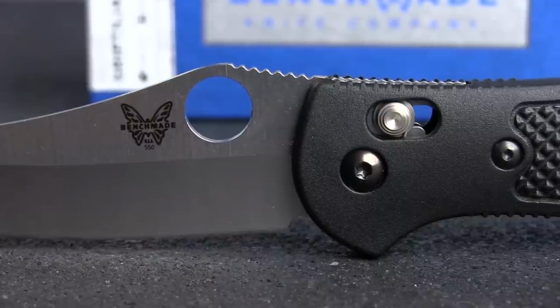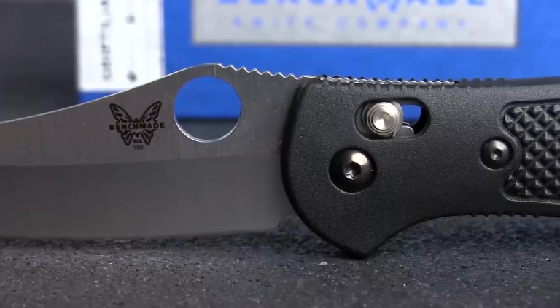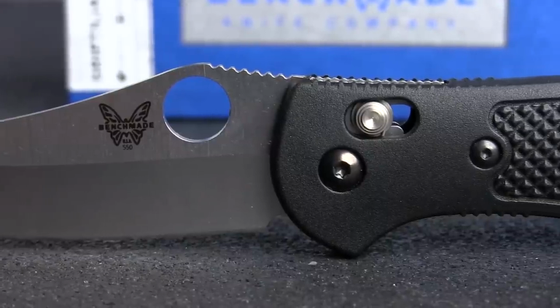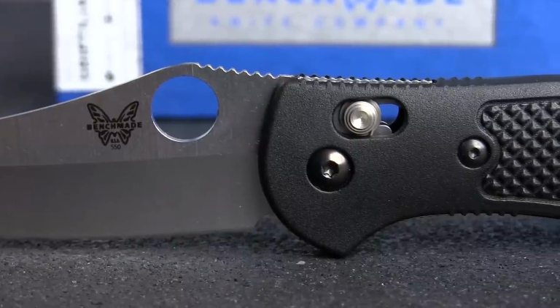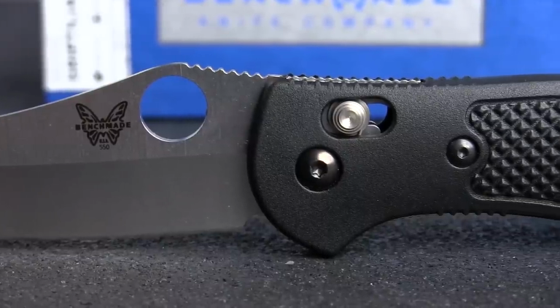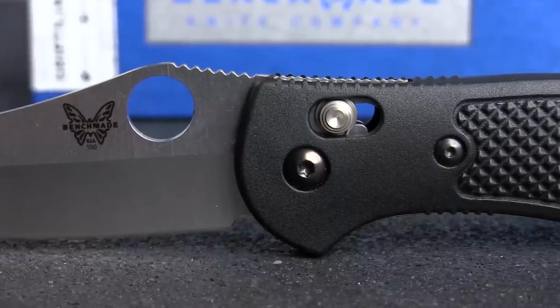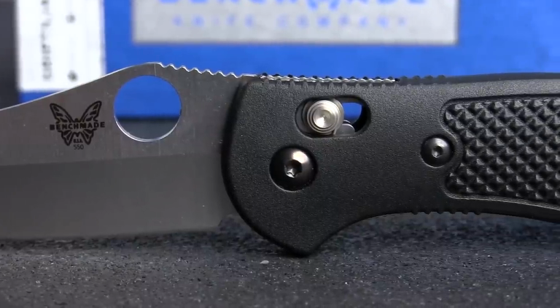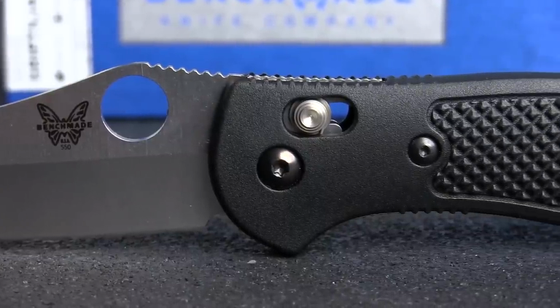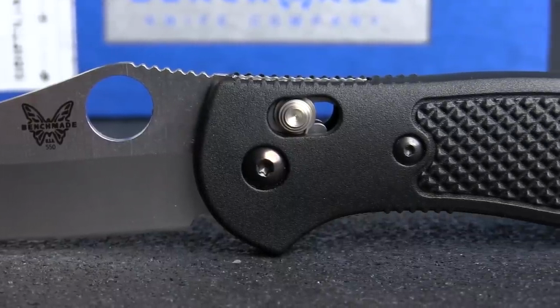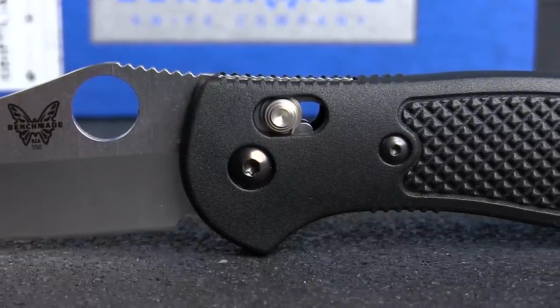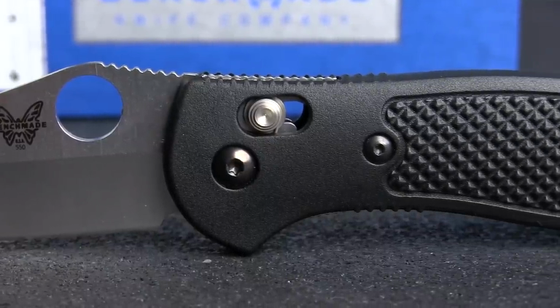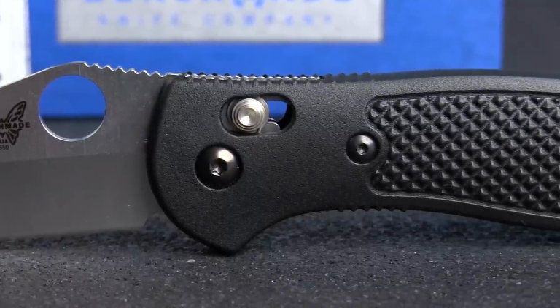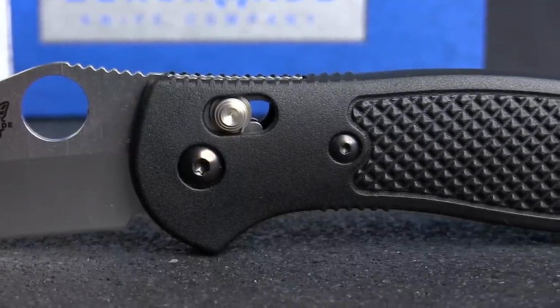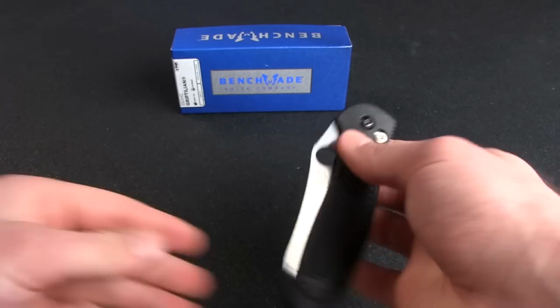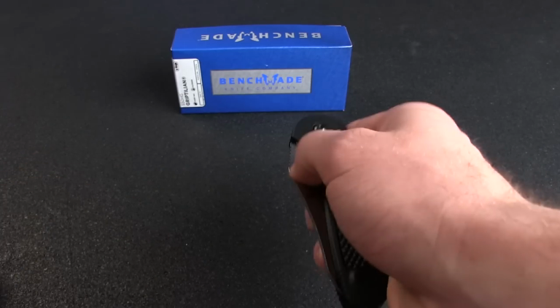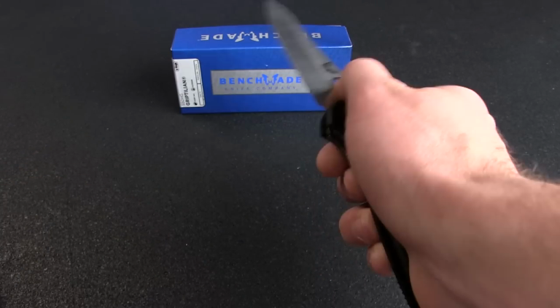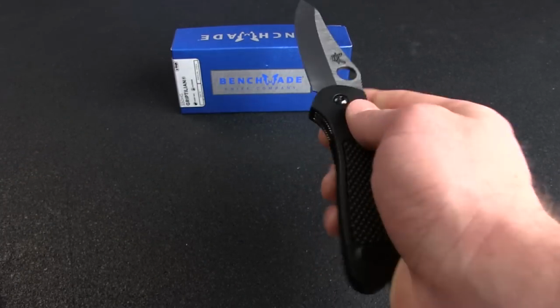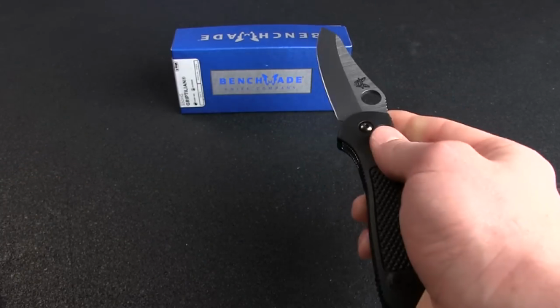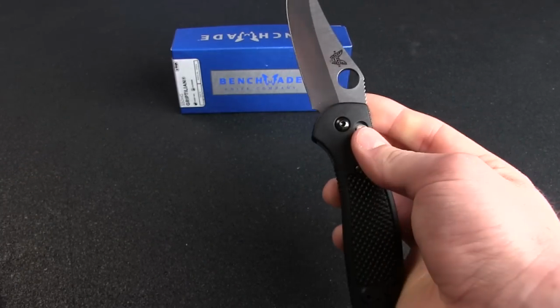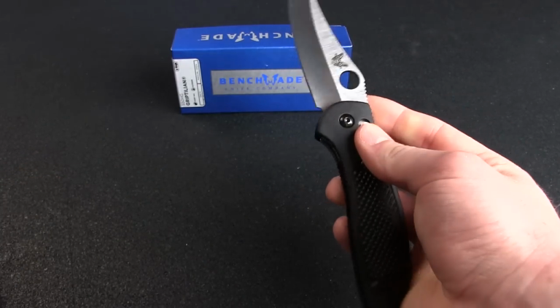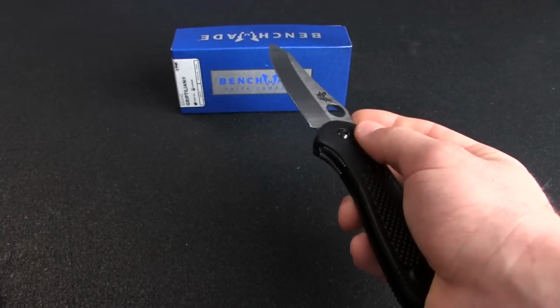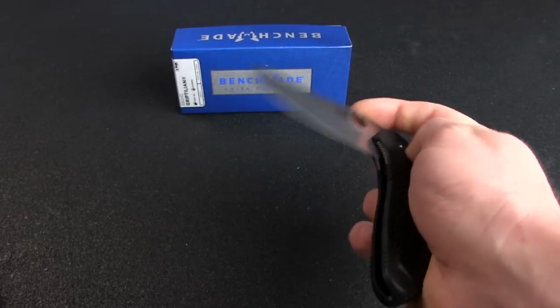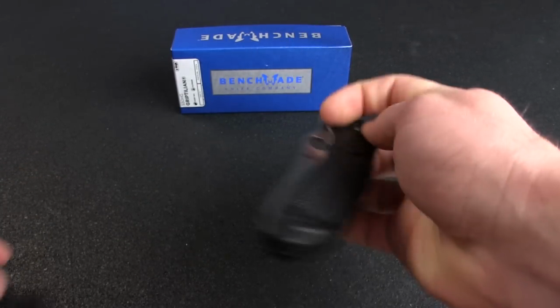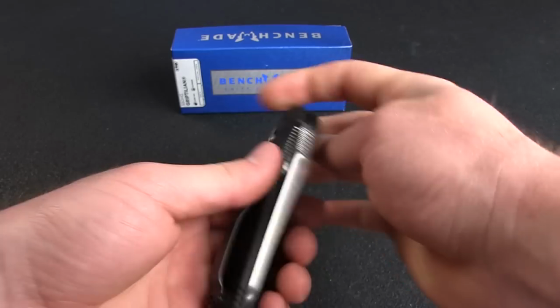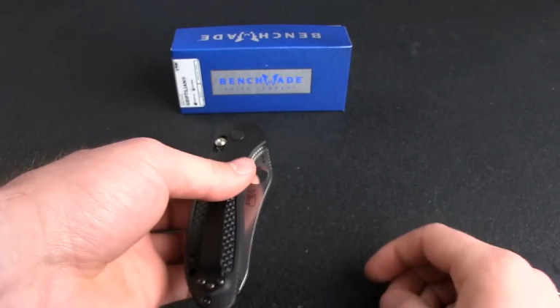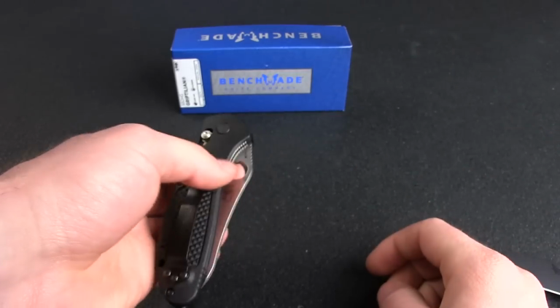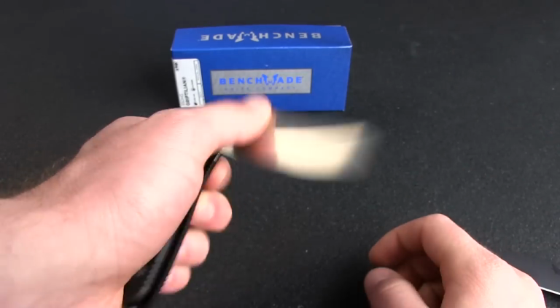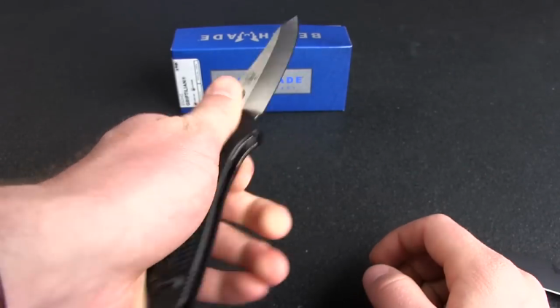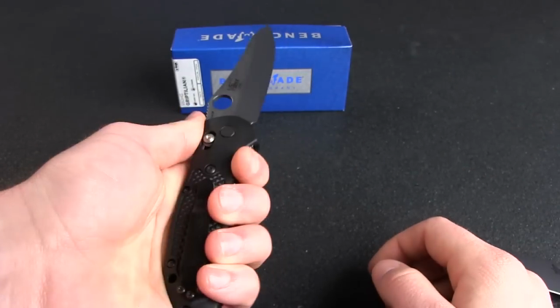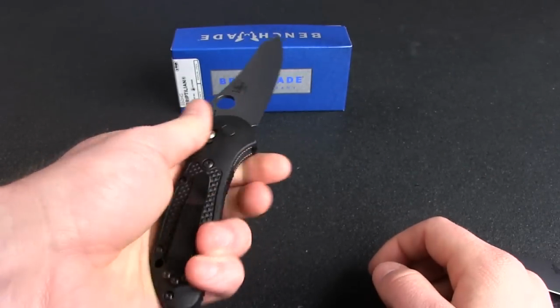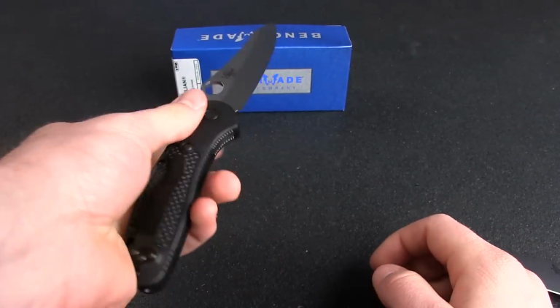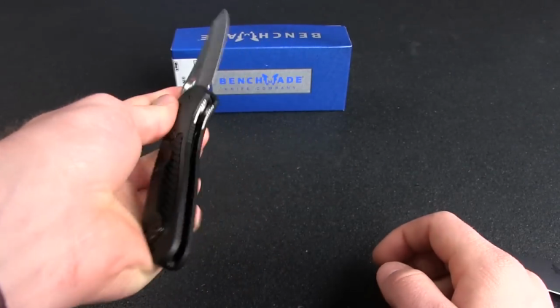At the heart of this innate functionality is the axis locking mechanism, which allows the knife to be deployed equally well with either hand and provides a number of options in terms of deployment and closing the blade.